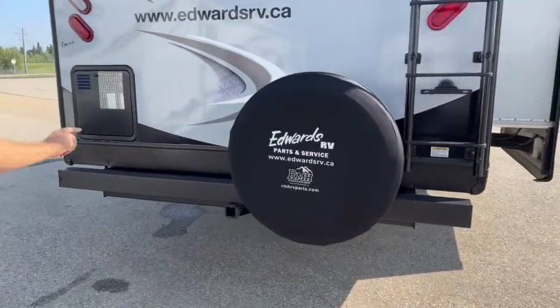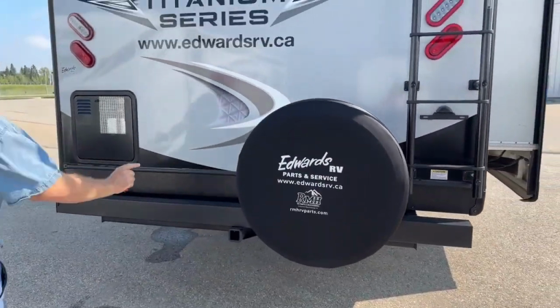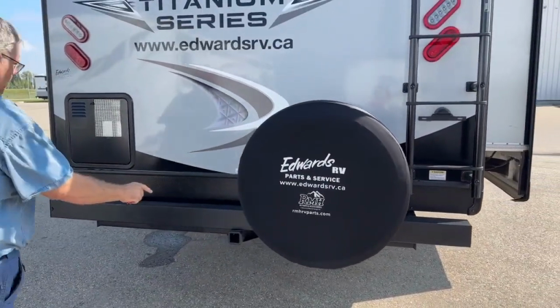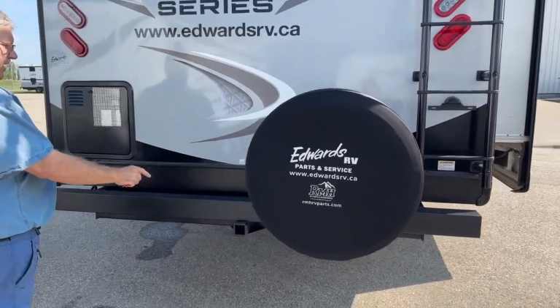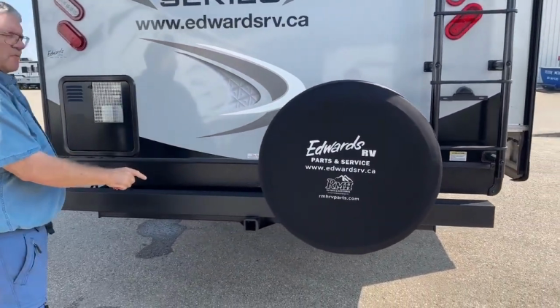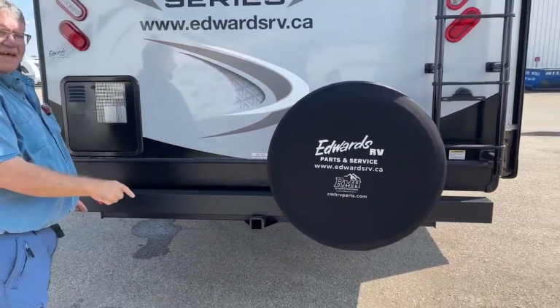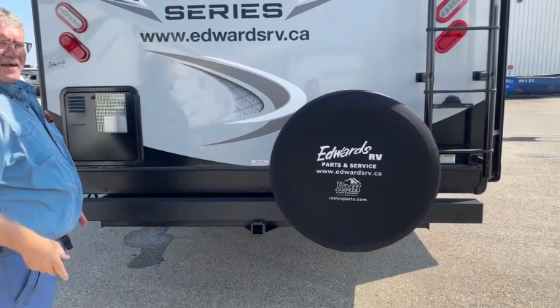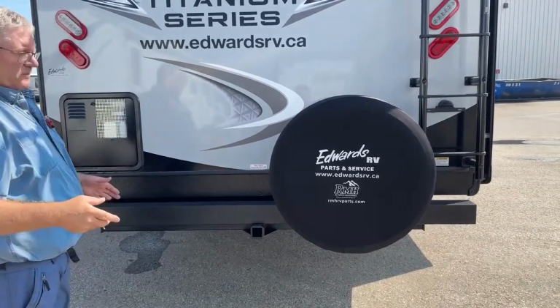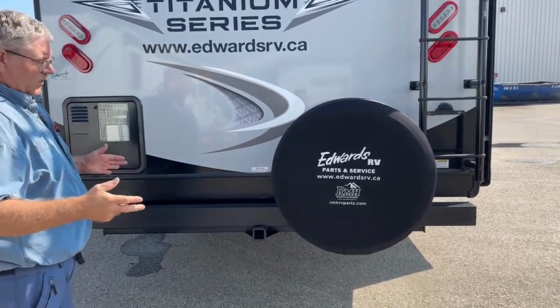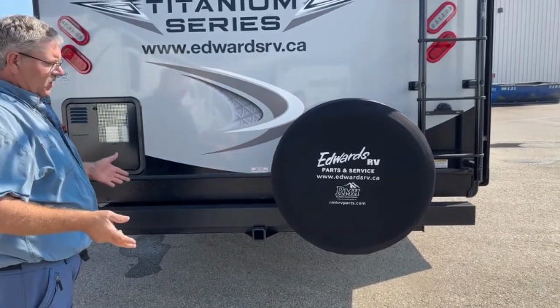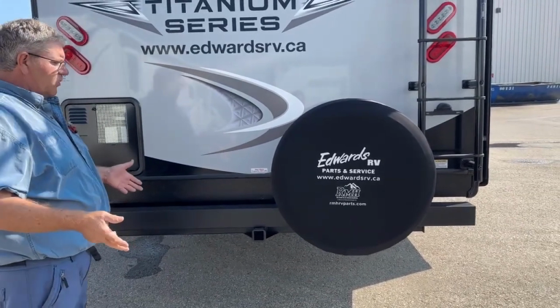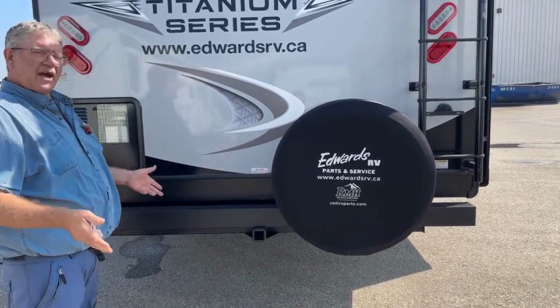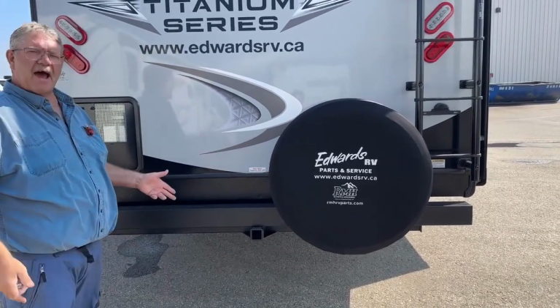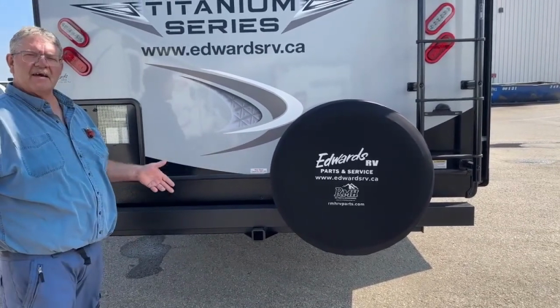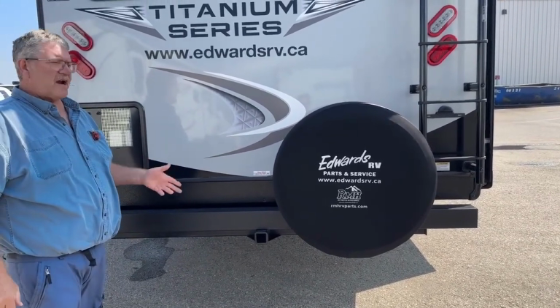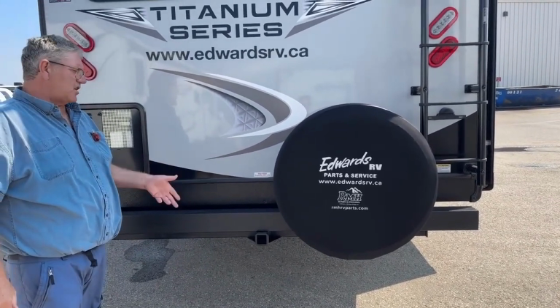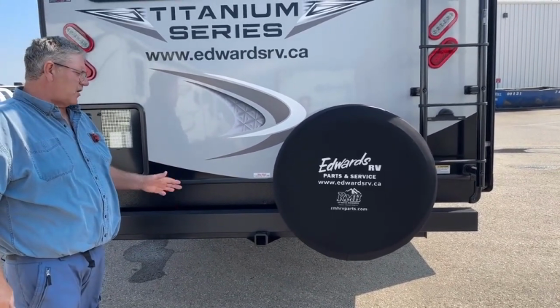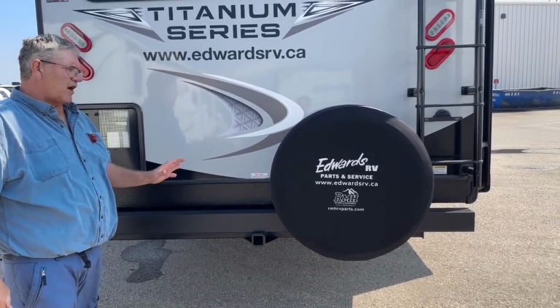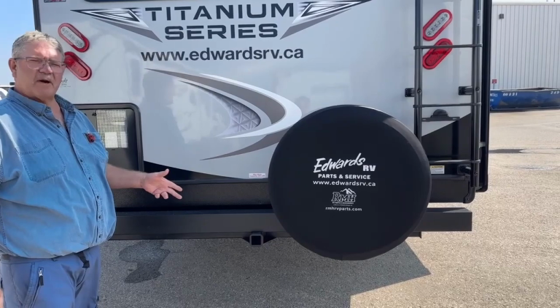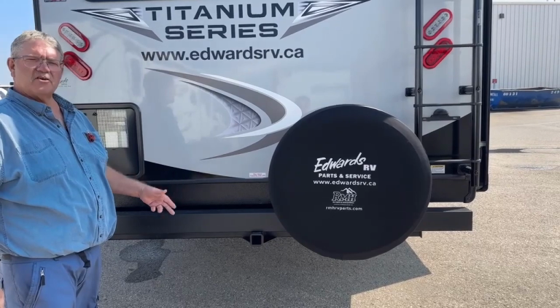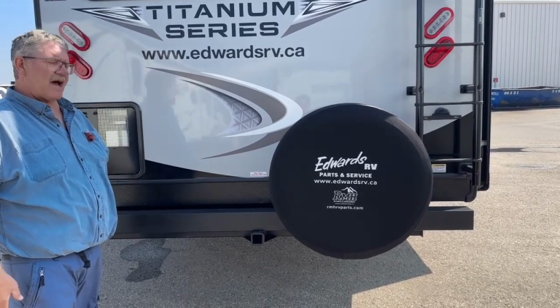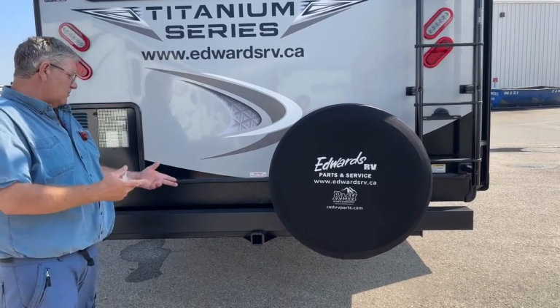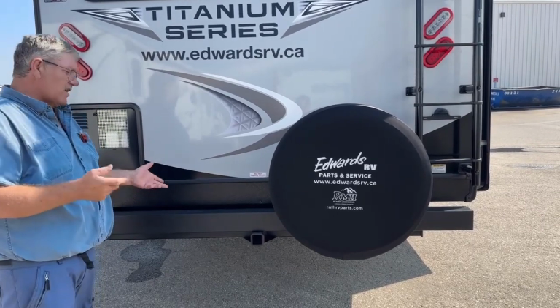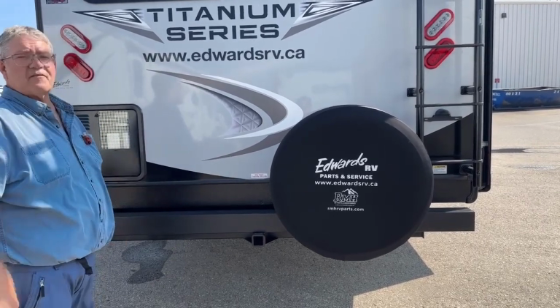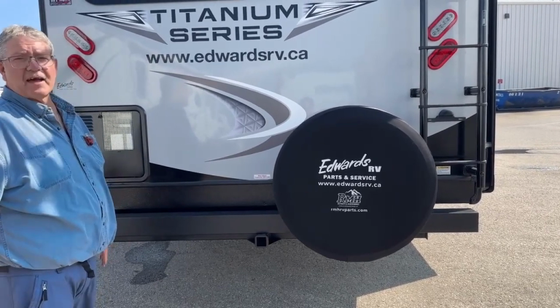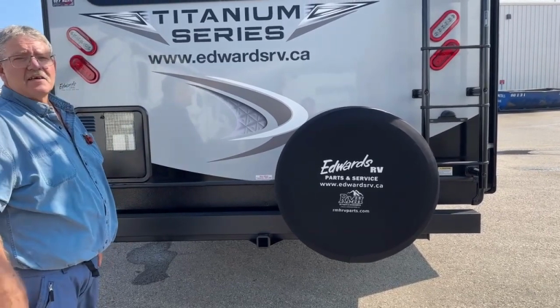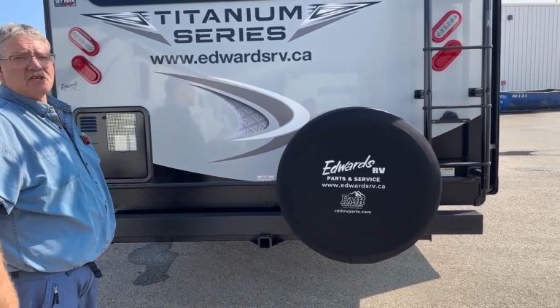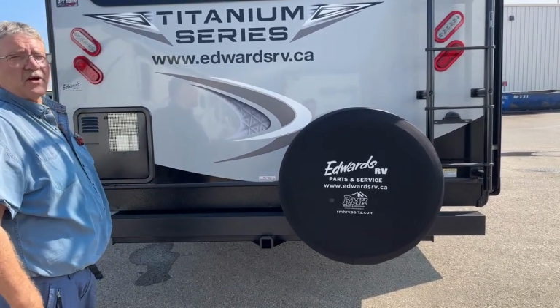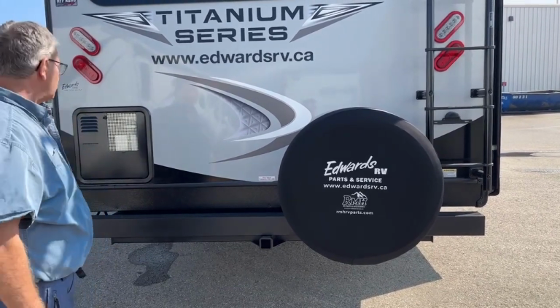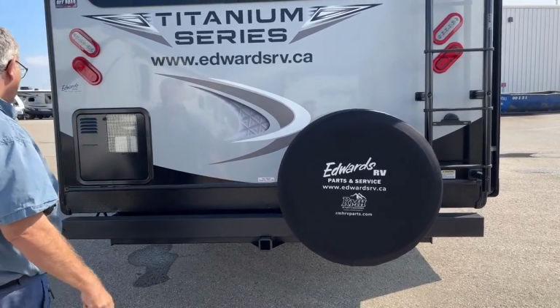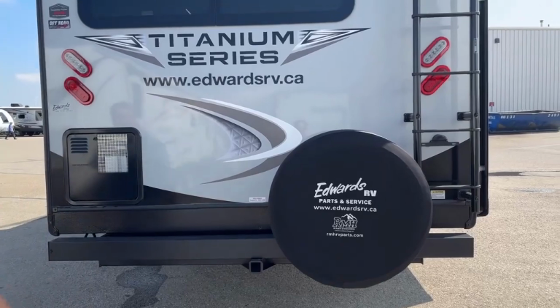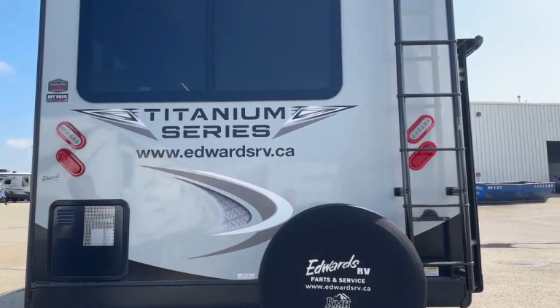We've got a two-inch receiver hitch on the back. With that you can put on a carry rack — firewood, generator, if you've got extra bicycles you want to pack. I've even seen motorcycles off the back, so she's pretty good and will pack a load back there as well.